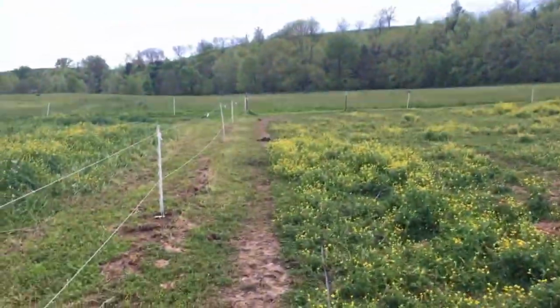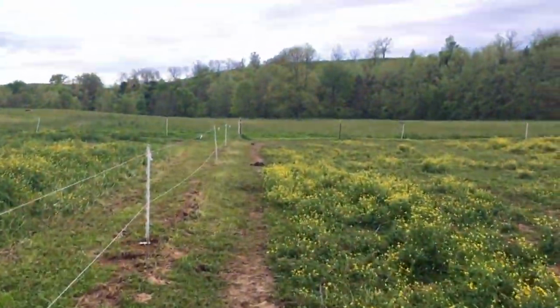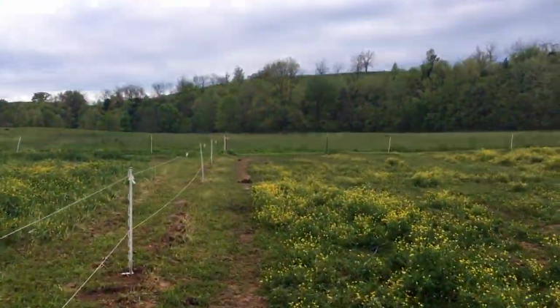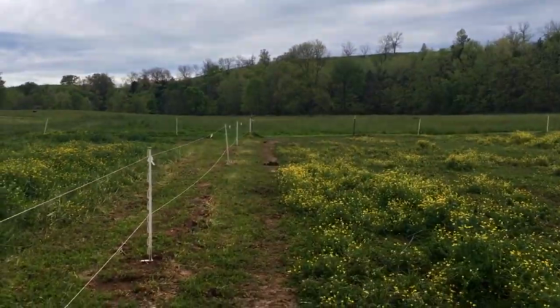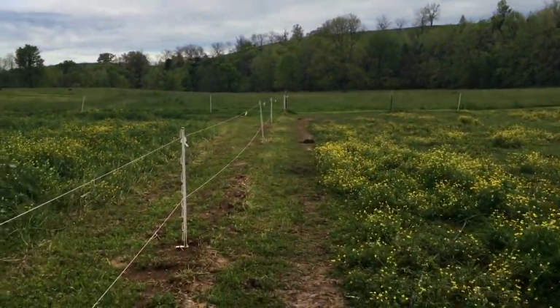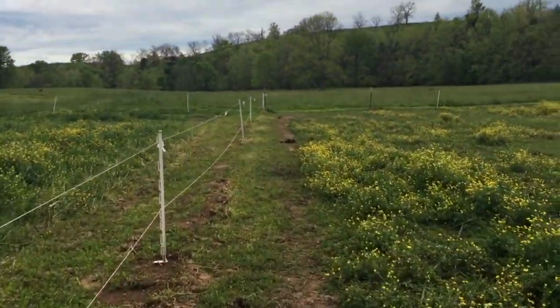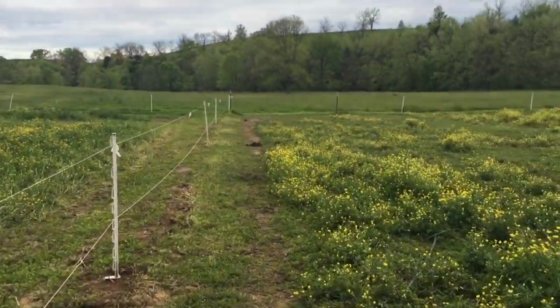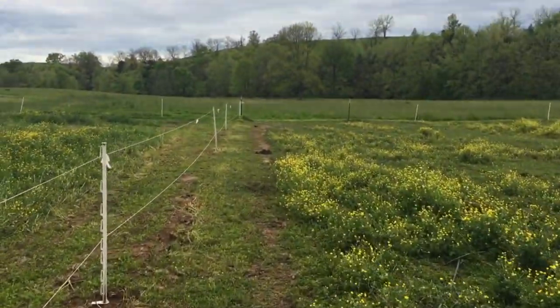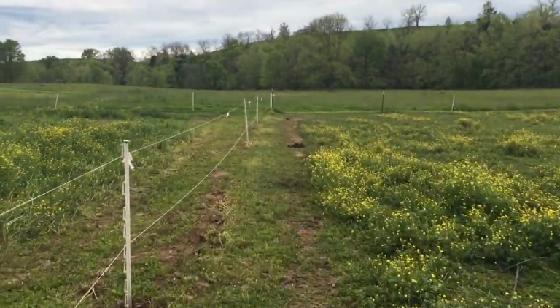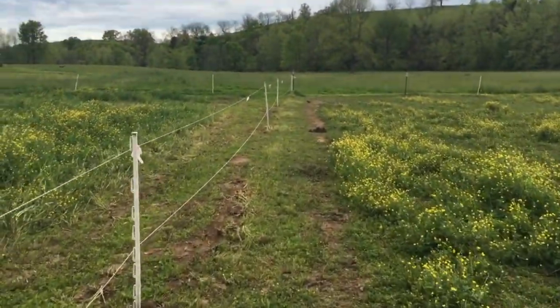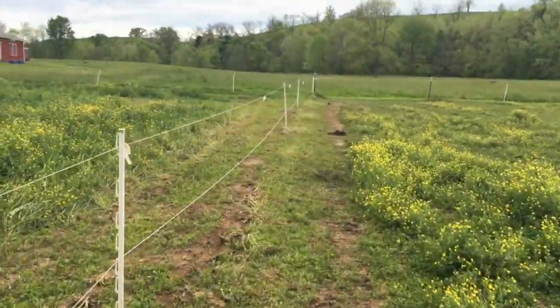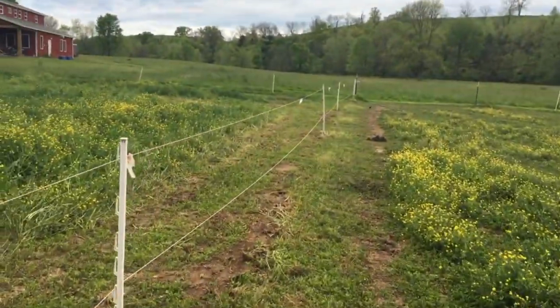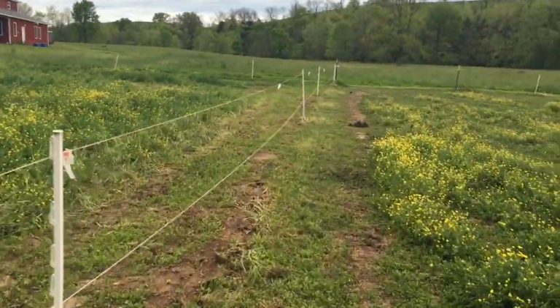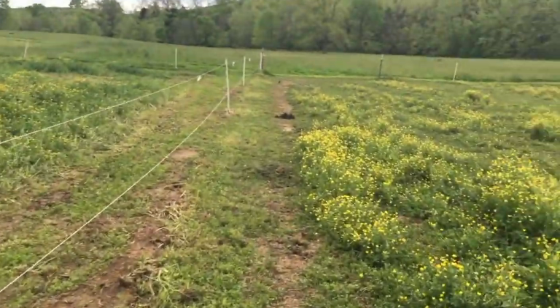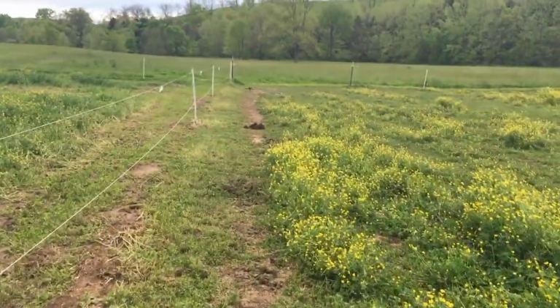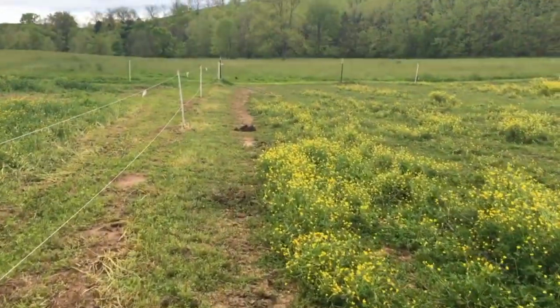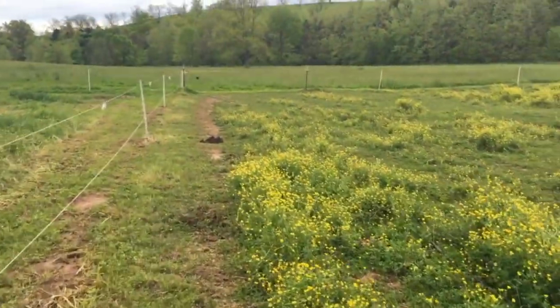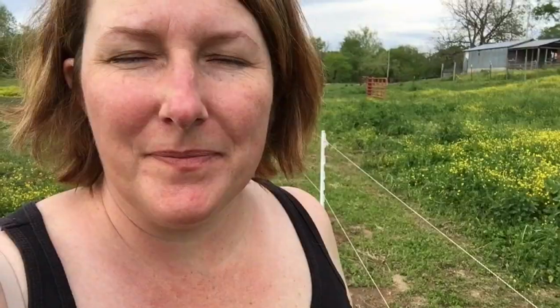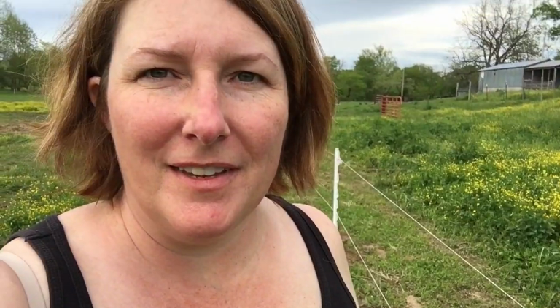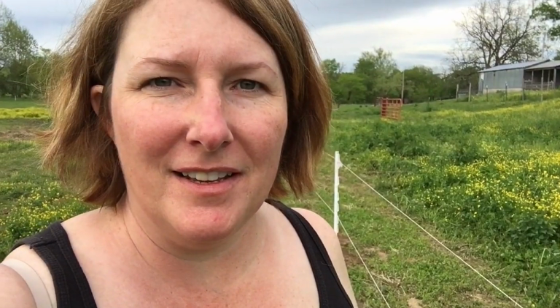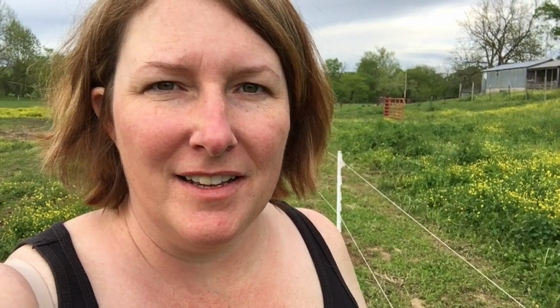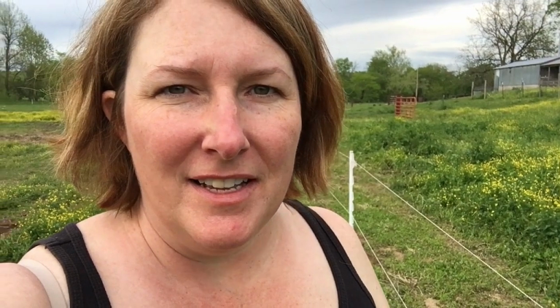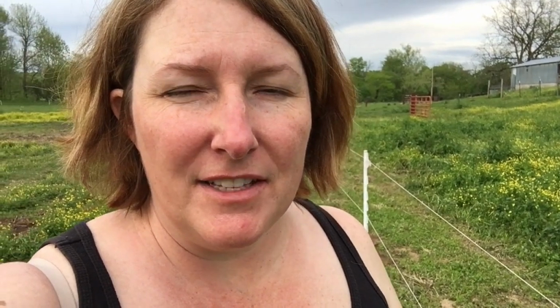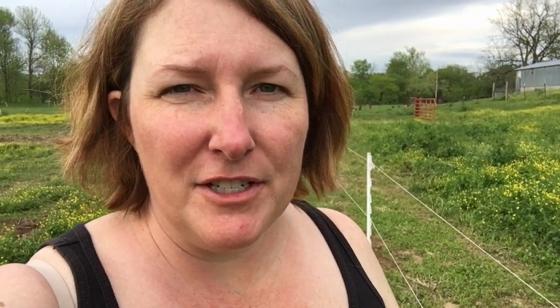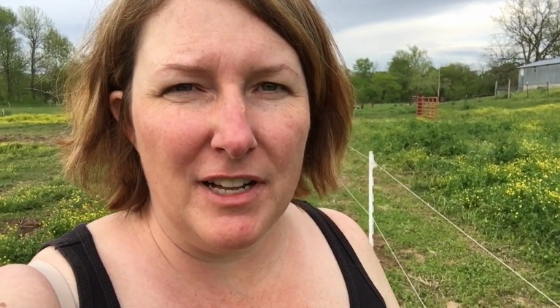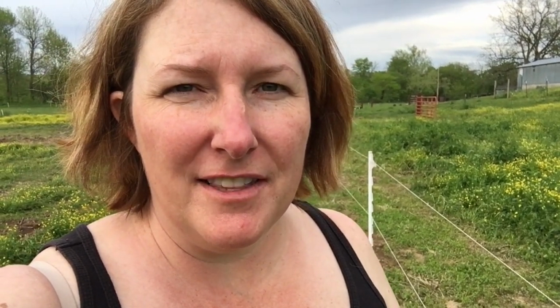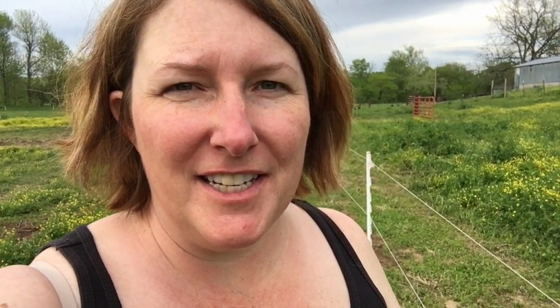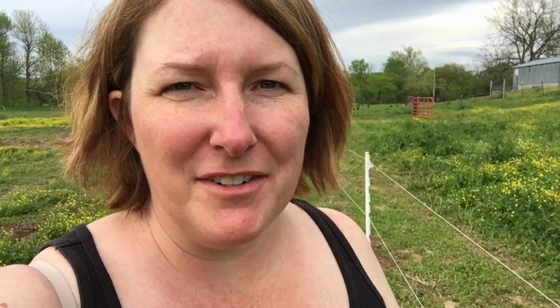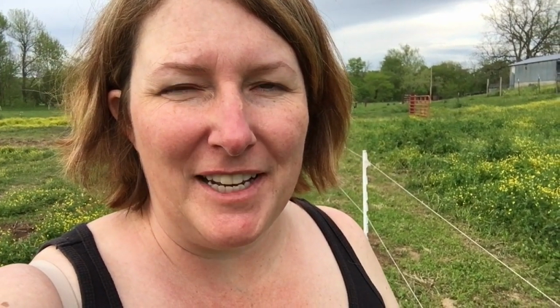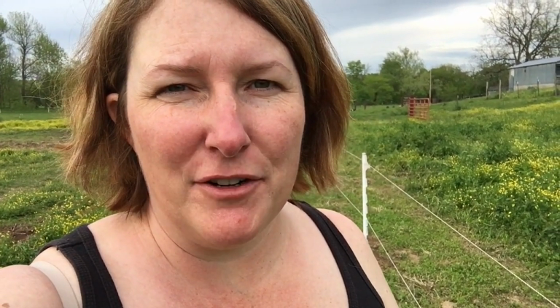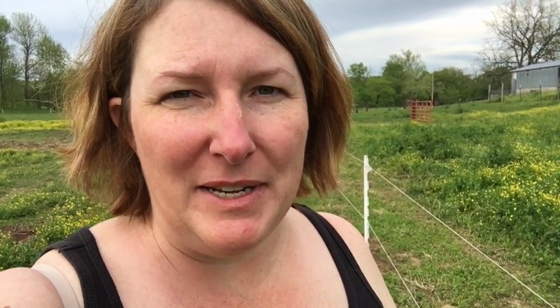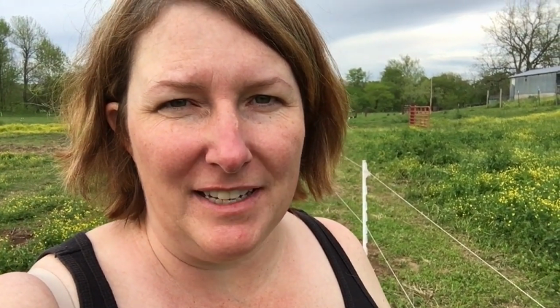The buttercups are still here. I know — one of these days. Thanks for watching vlog day 13, everybody. Have a great weekend.